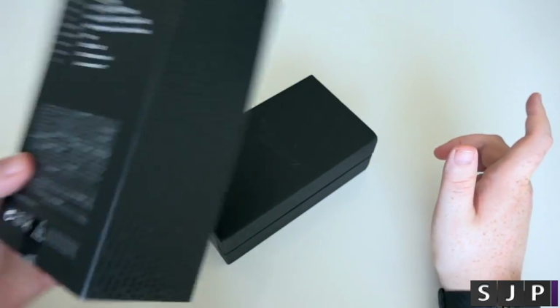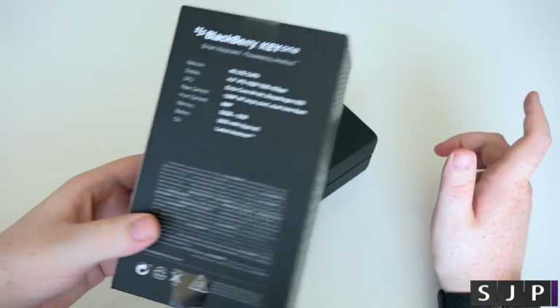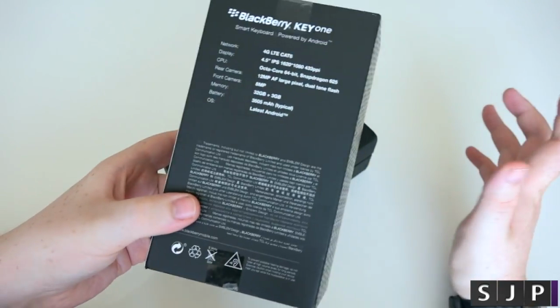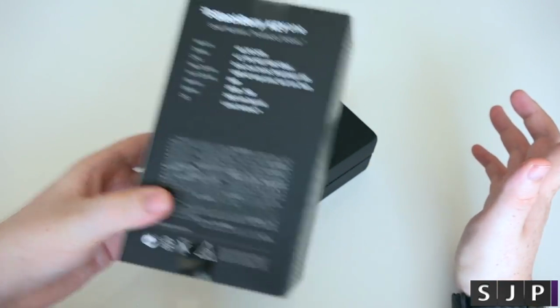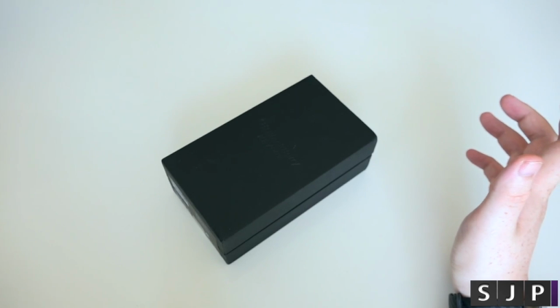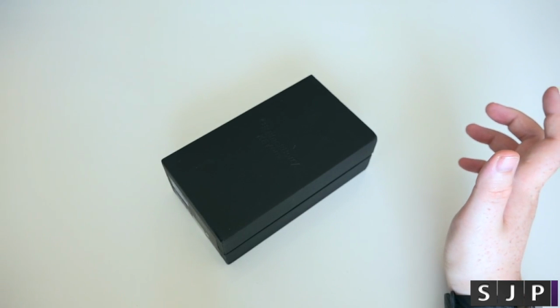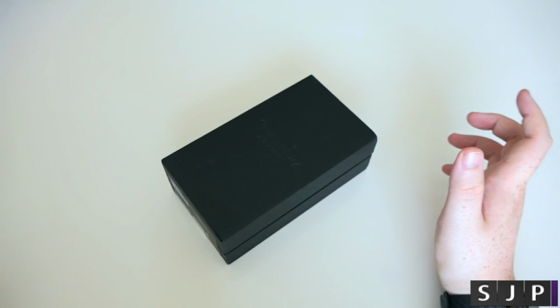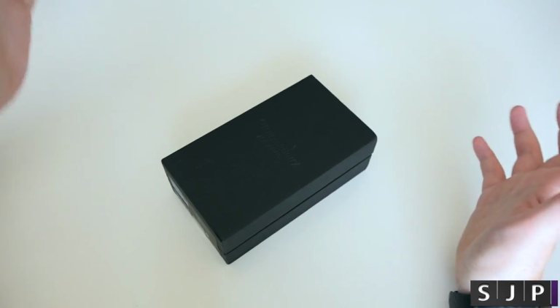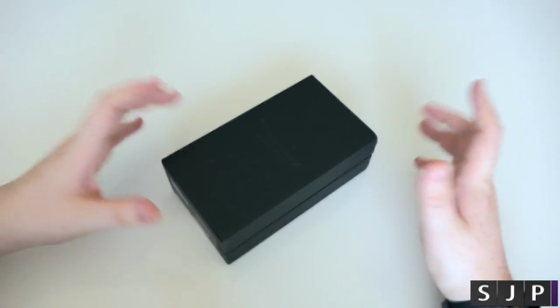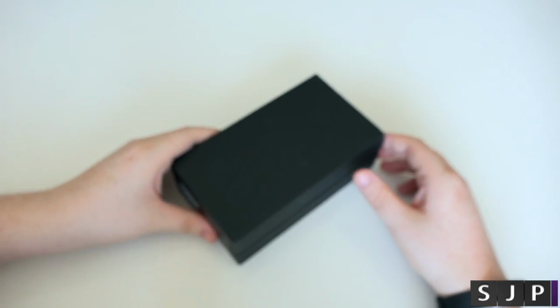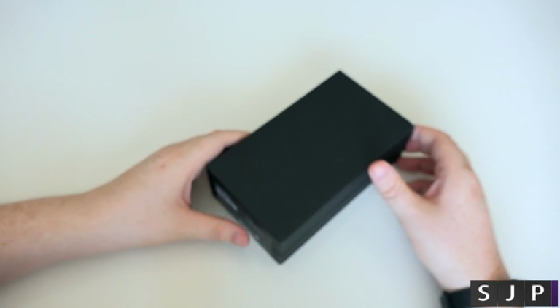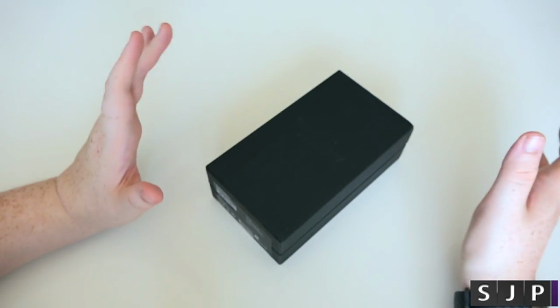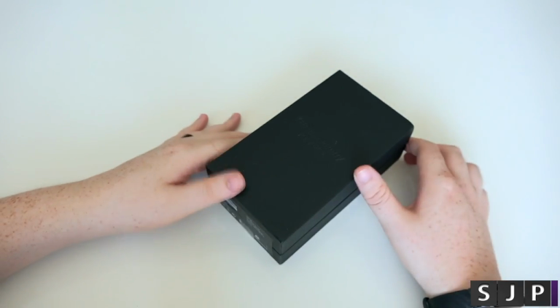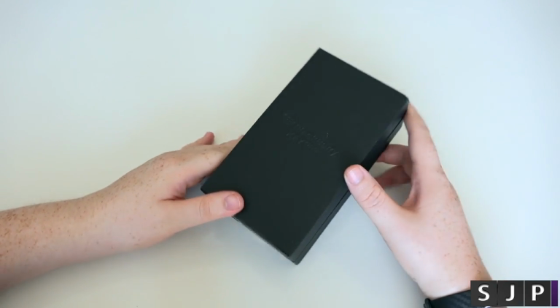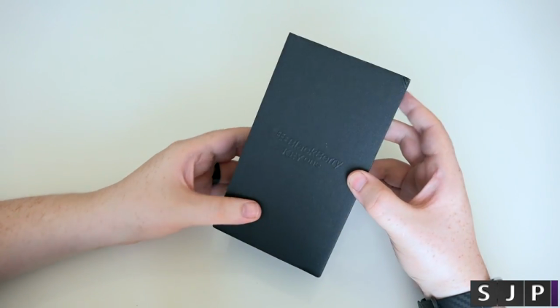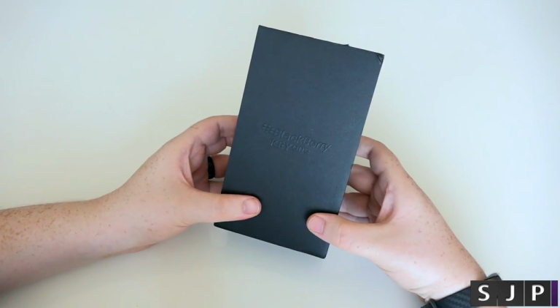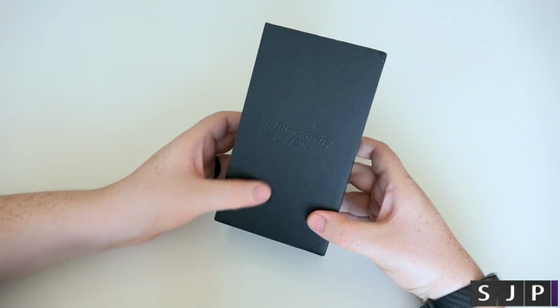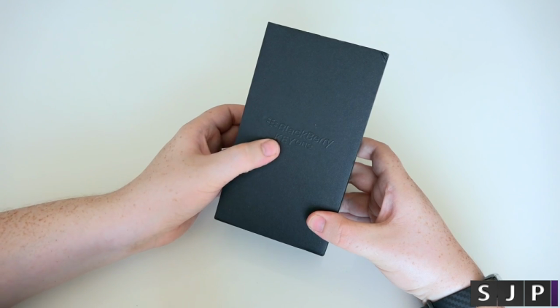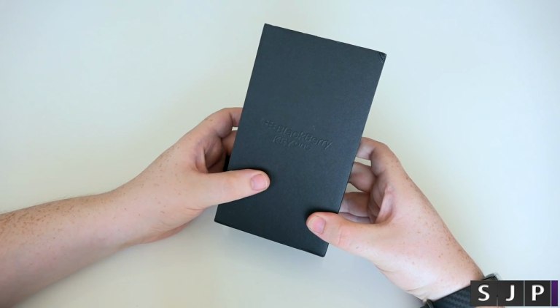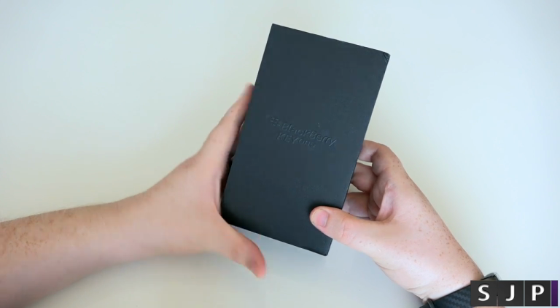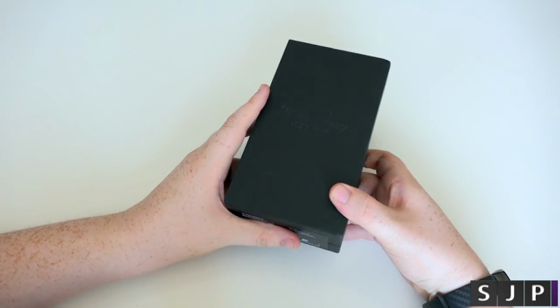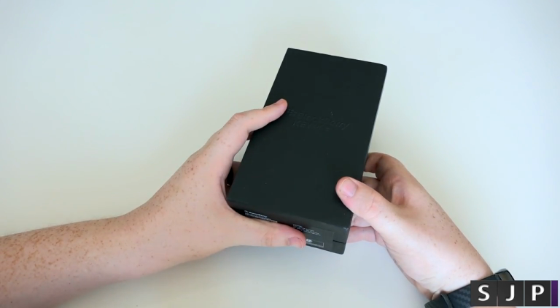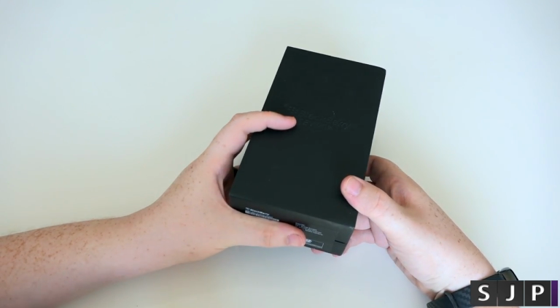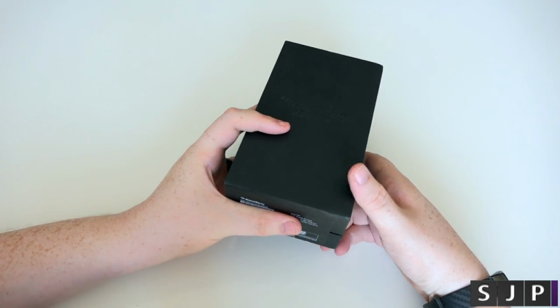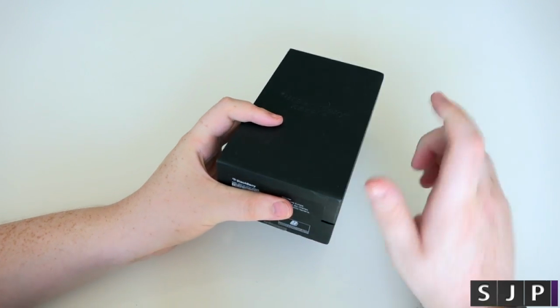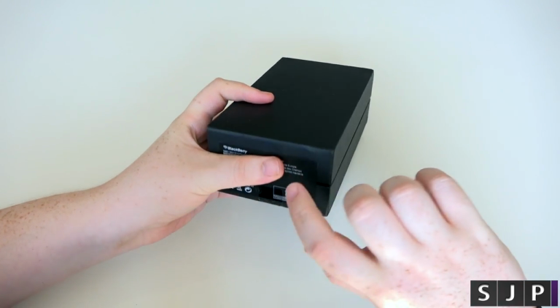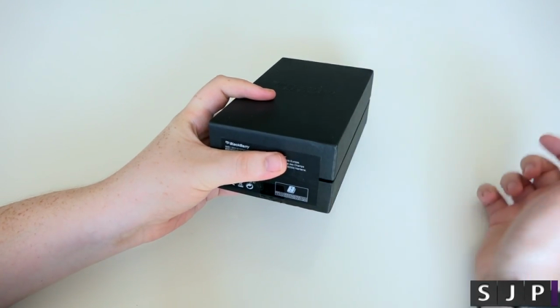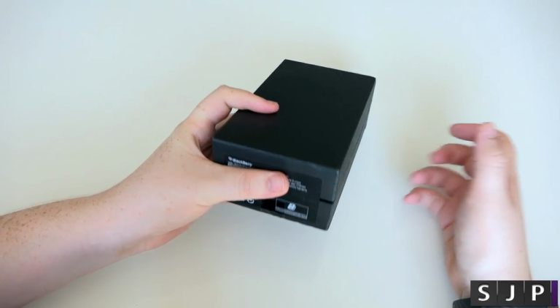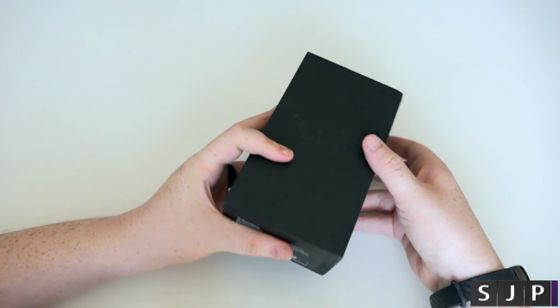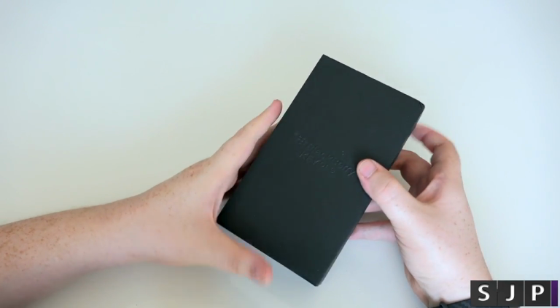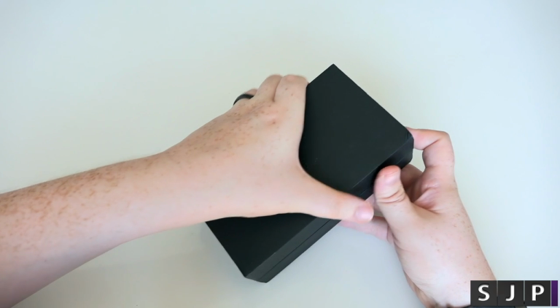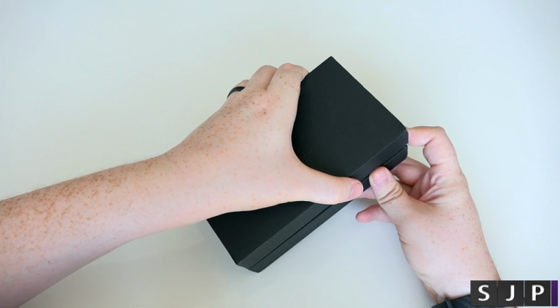Now, as you all know, it's not made by BlackBerry — it's just got the BlackBerry branding on there, and I think they do the software side of it. On the bottom of the box it's just got all the IMEI details and all that kind of stuff.